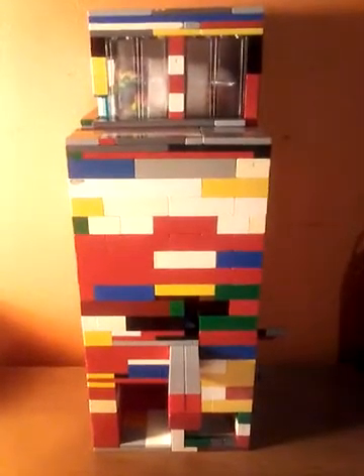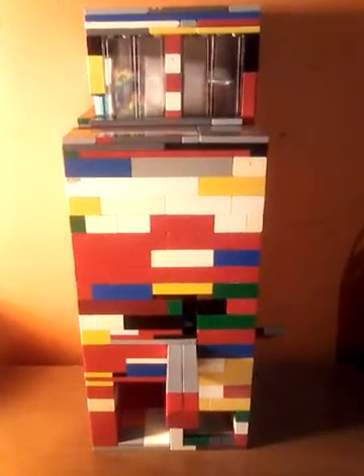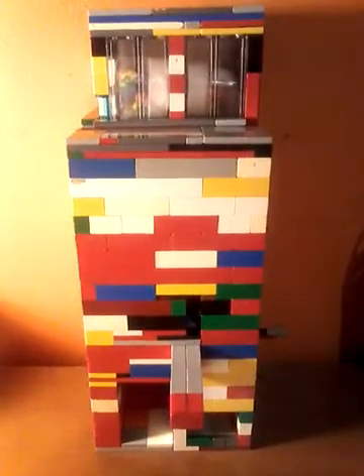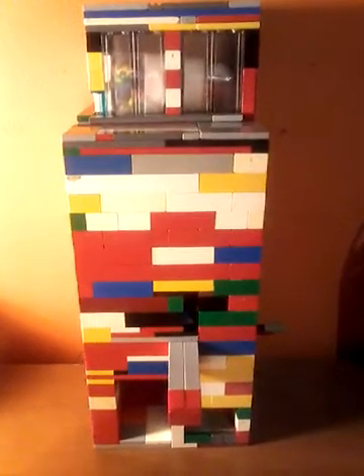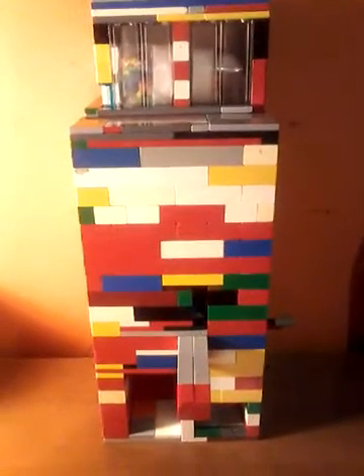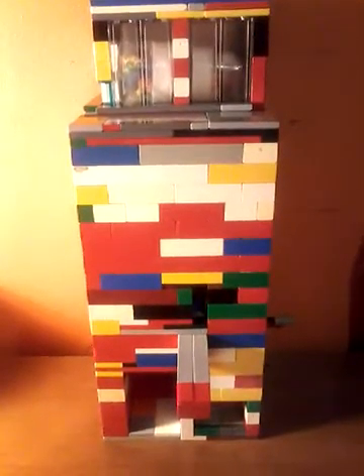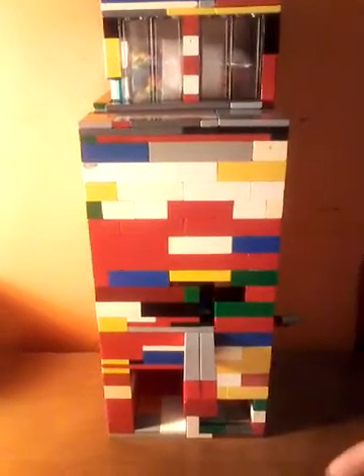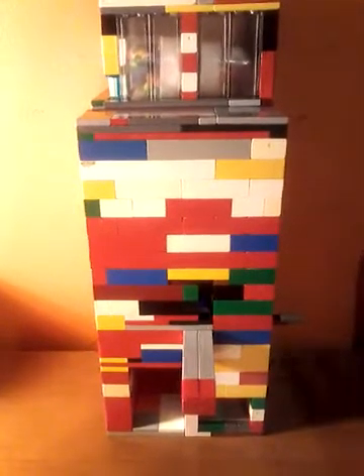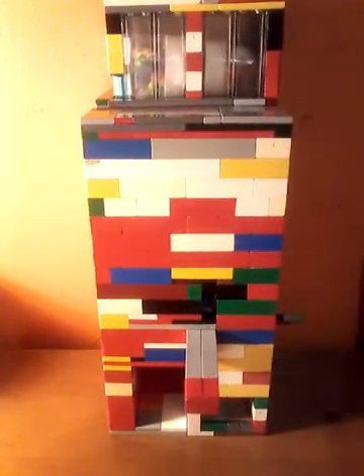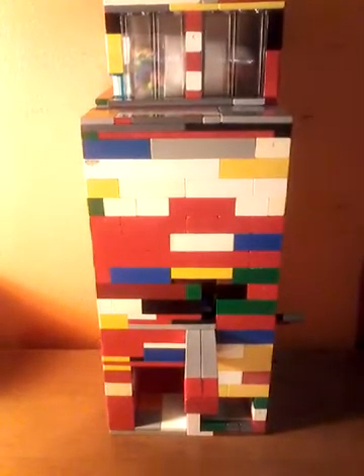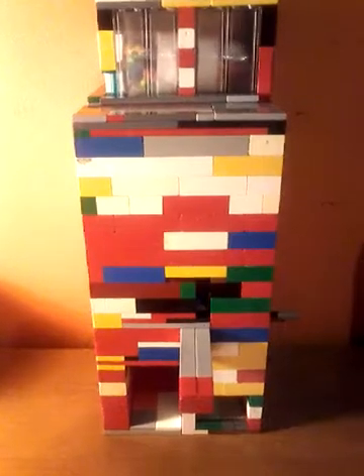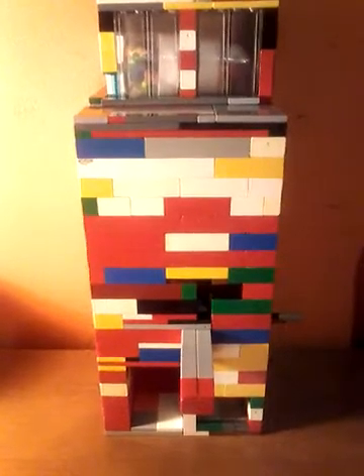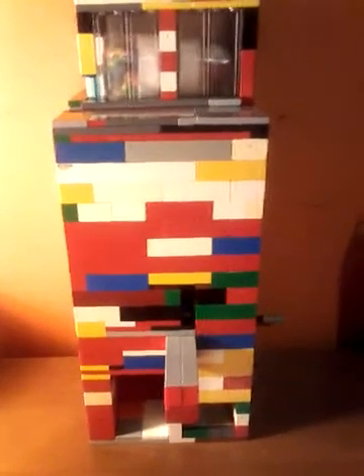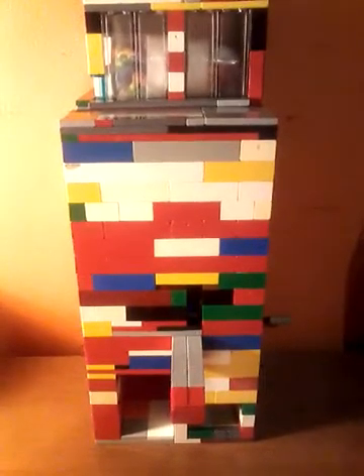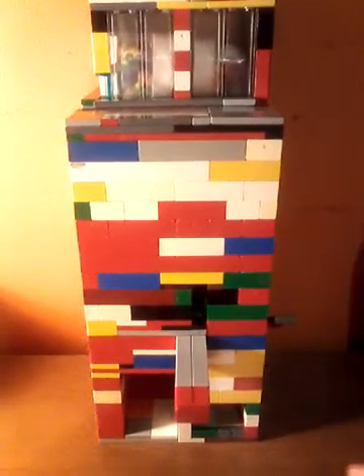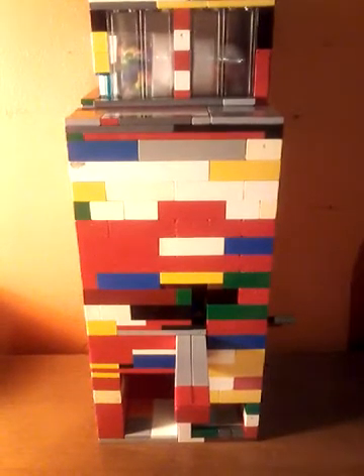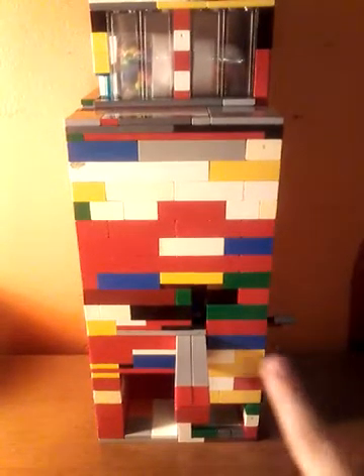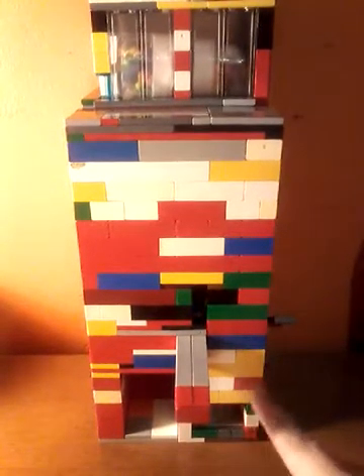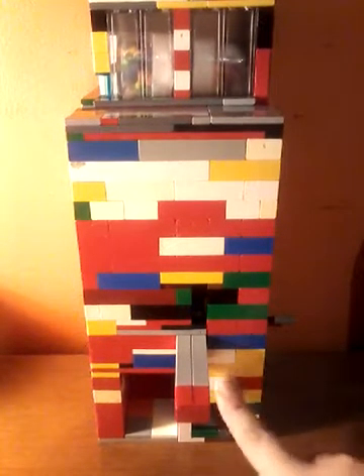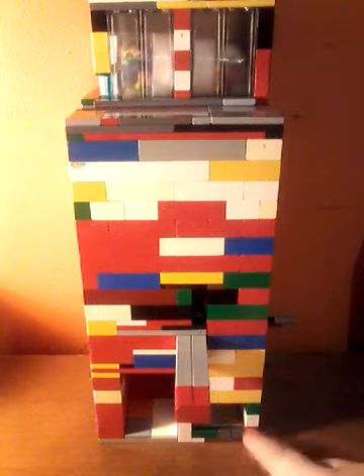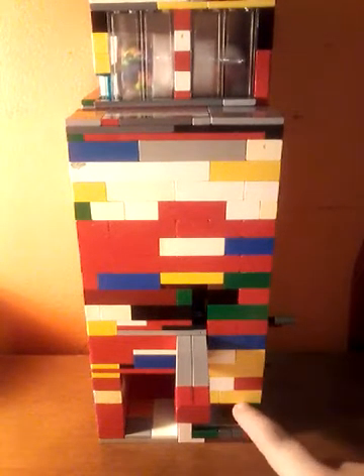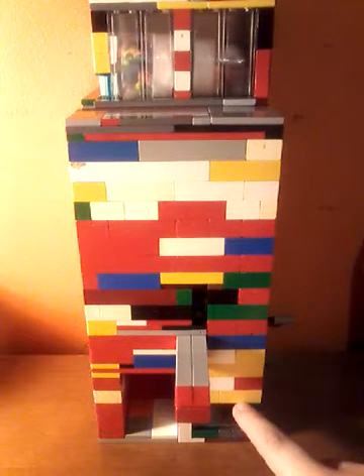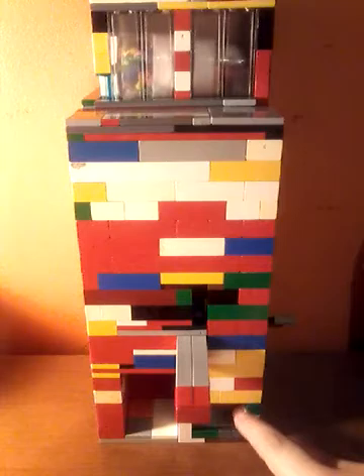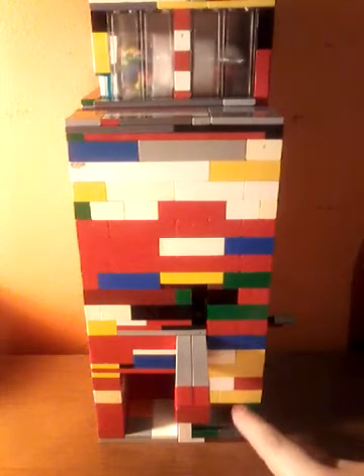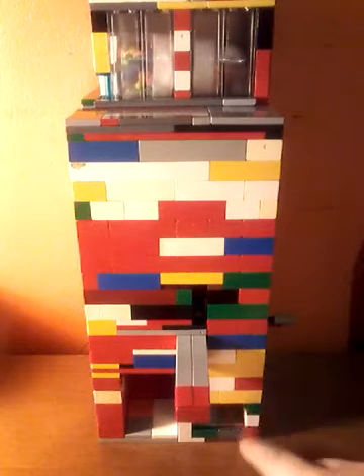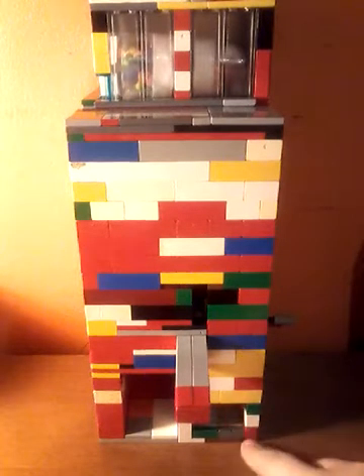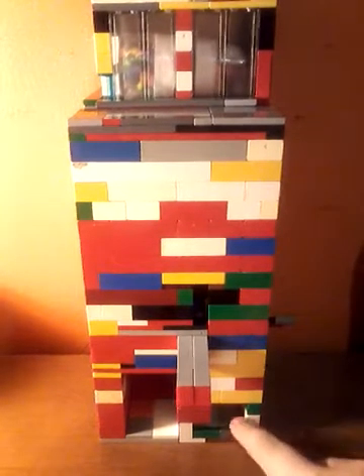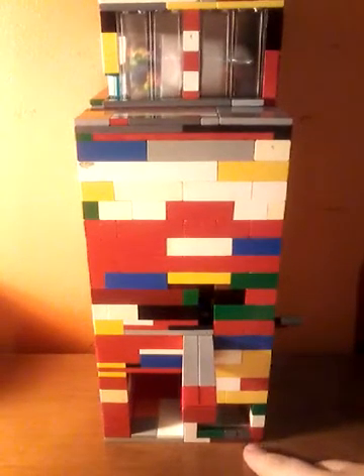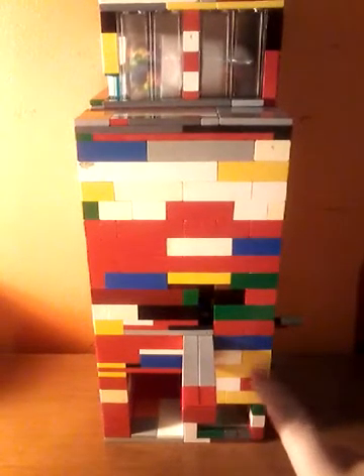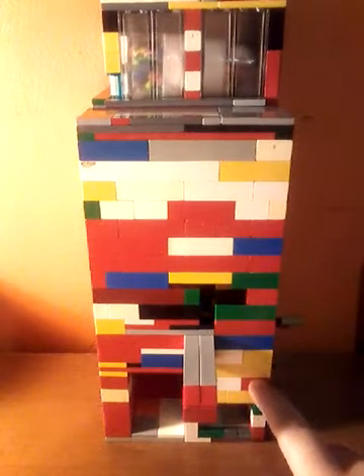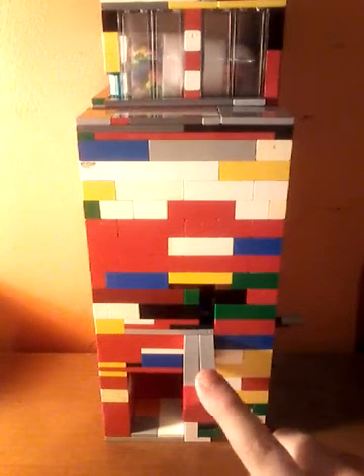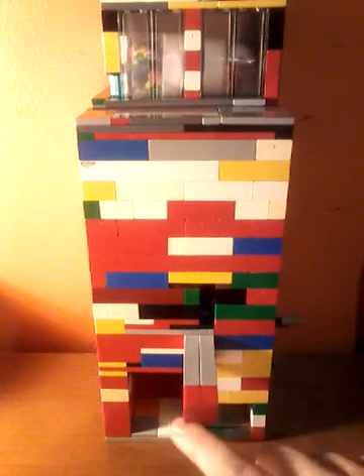Hi everyone, Legoman here, back with another video. Today I'm going to show you this canning machine that I made.